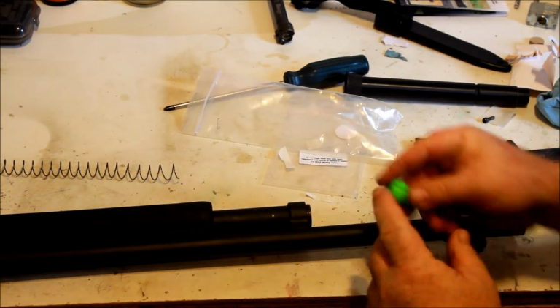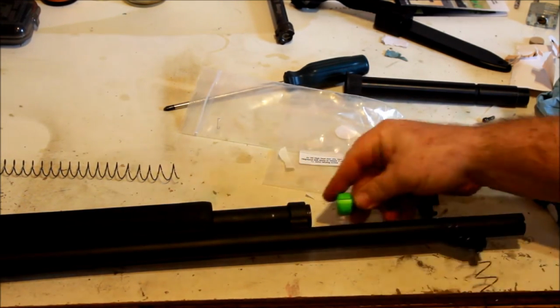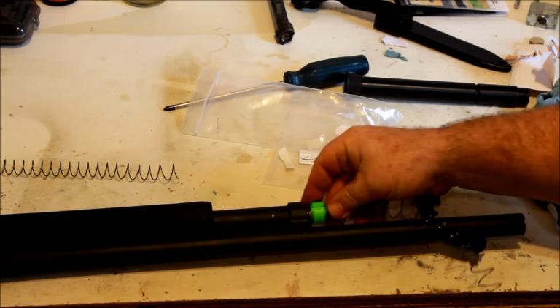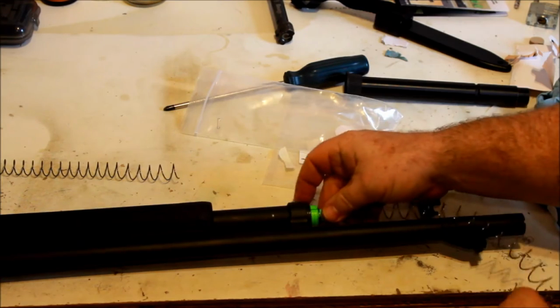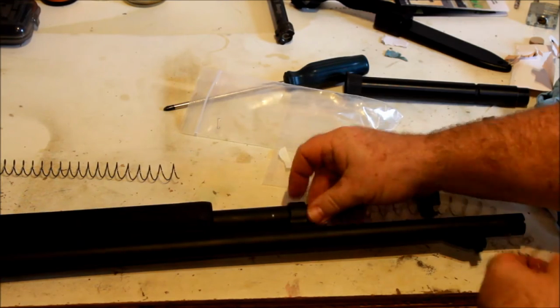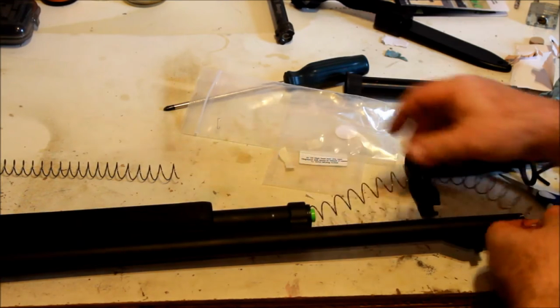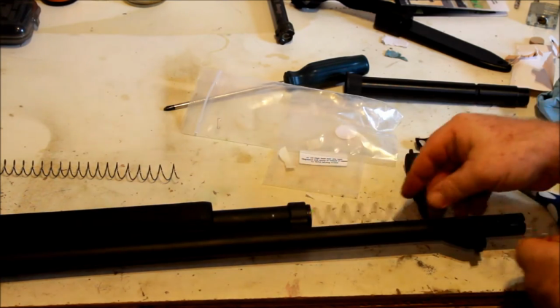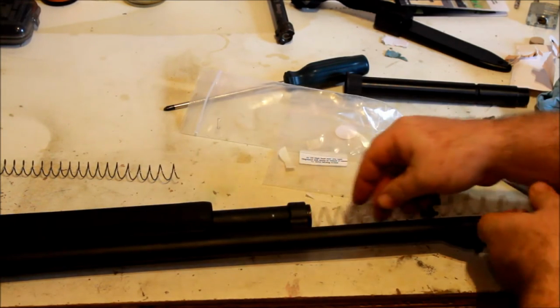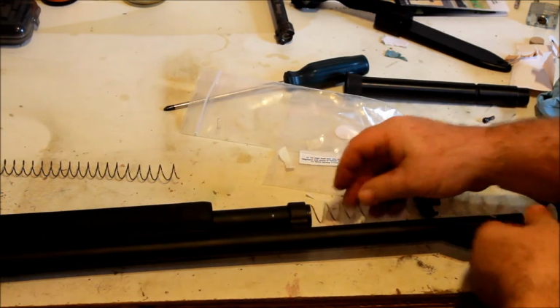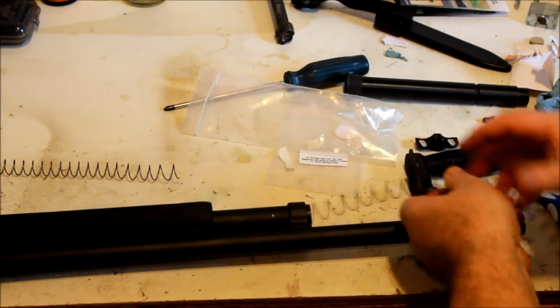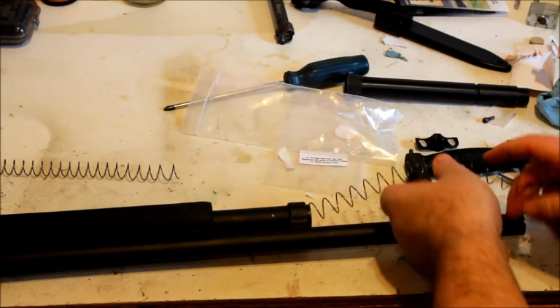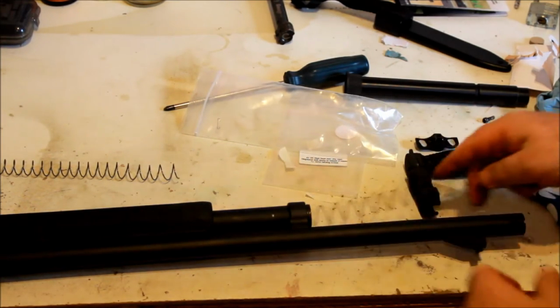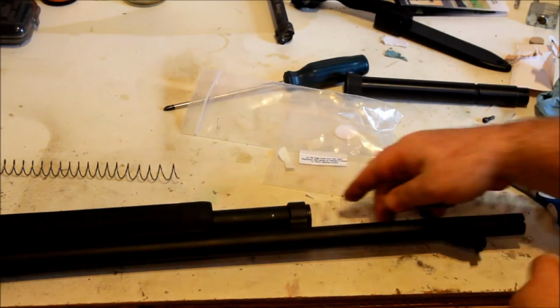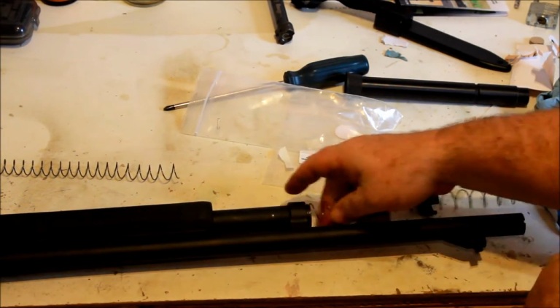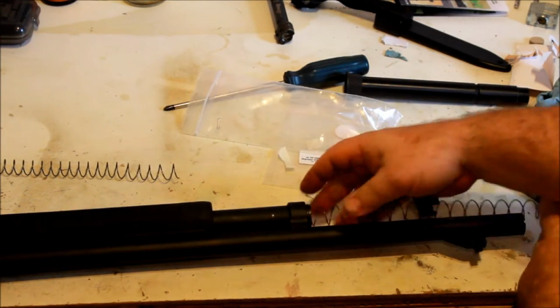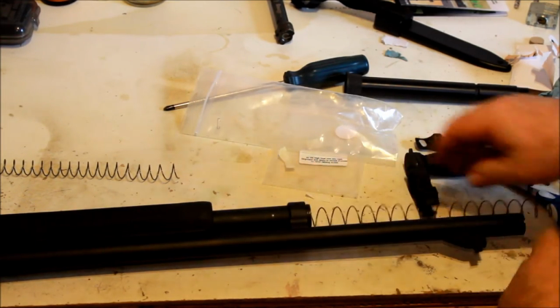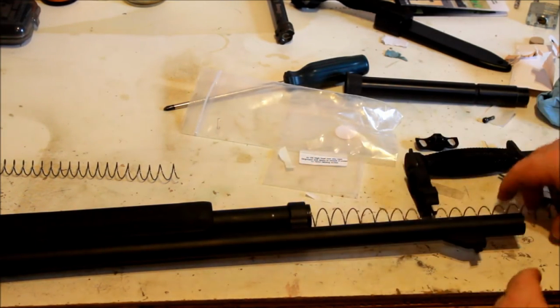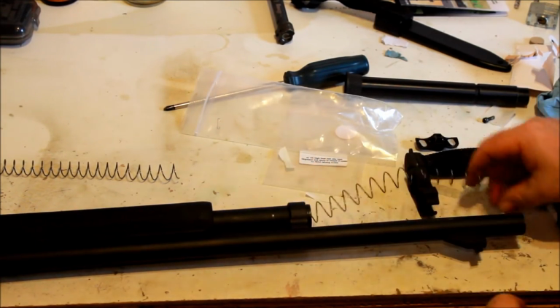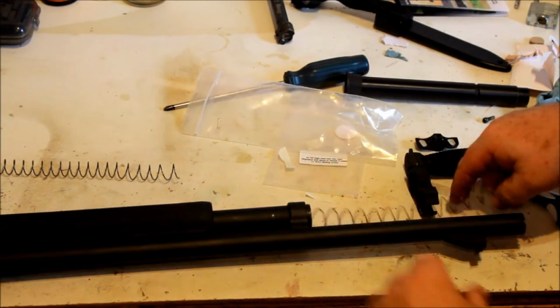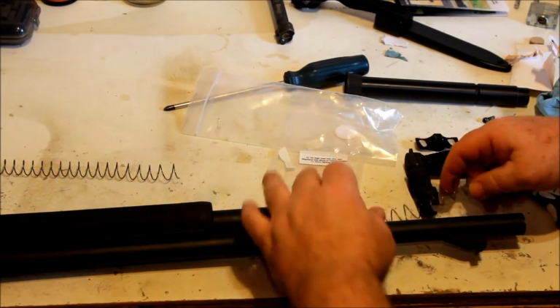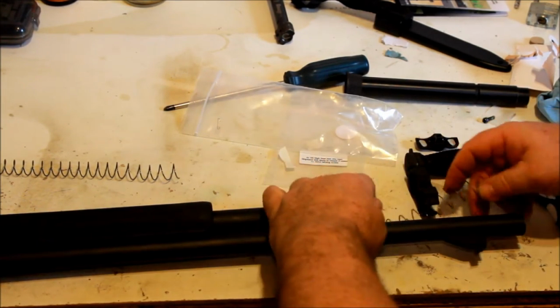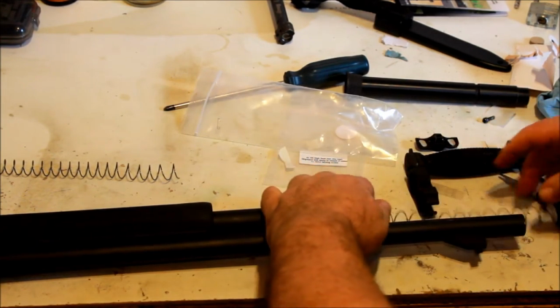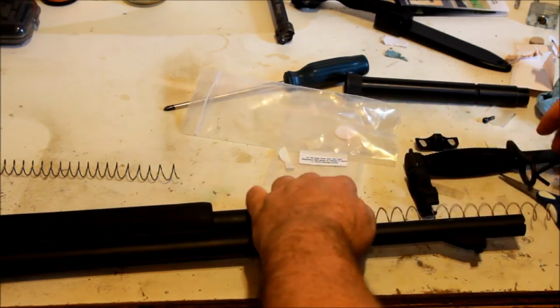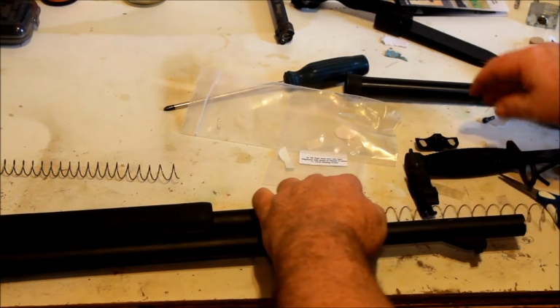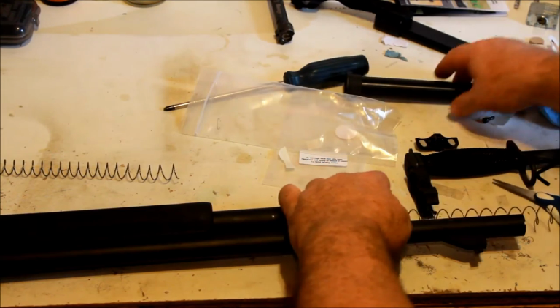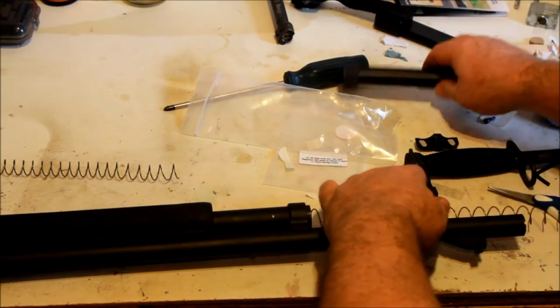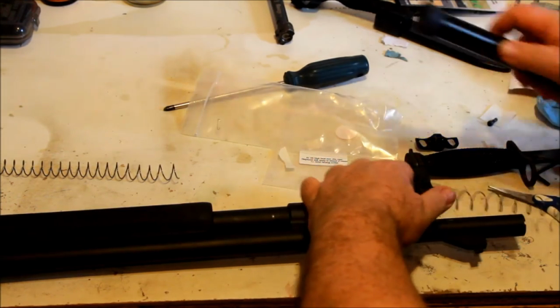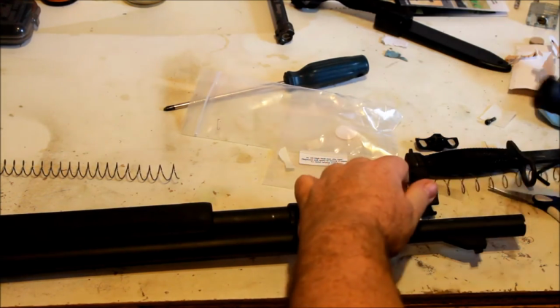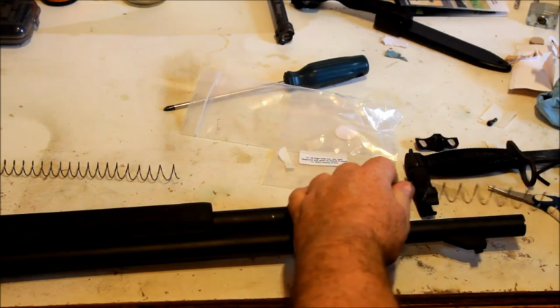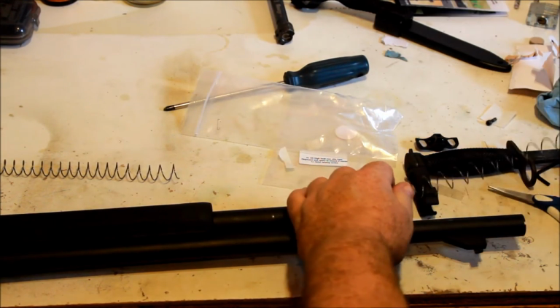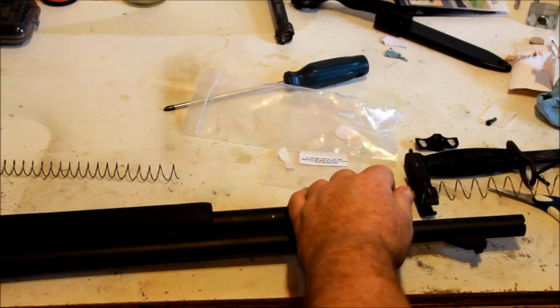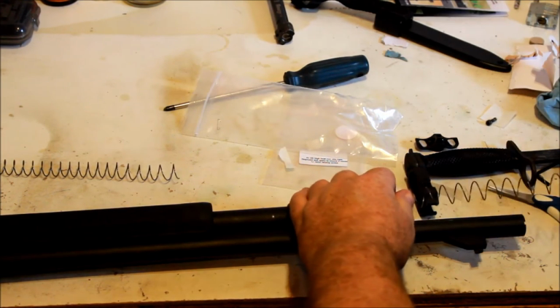I cut just a bit too much off, so if need be I will trim a little bit off of this one, but hopefully I get it right this time.